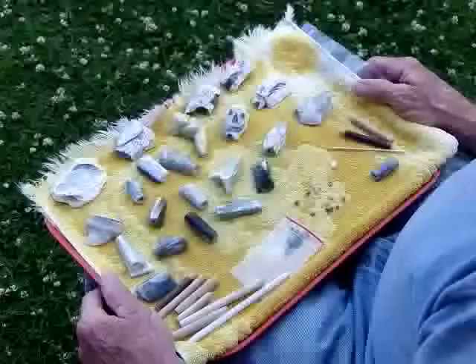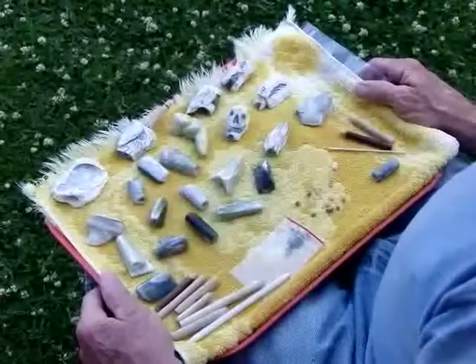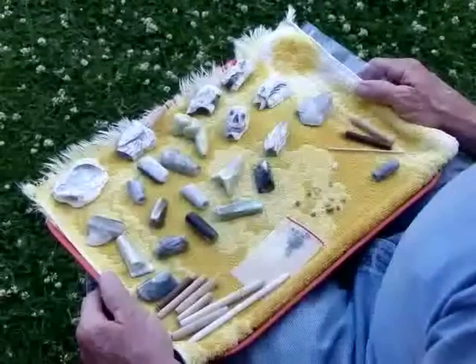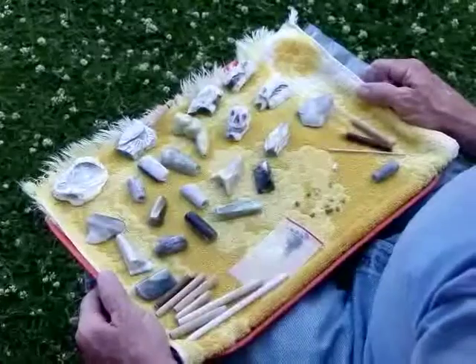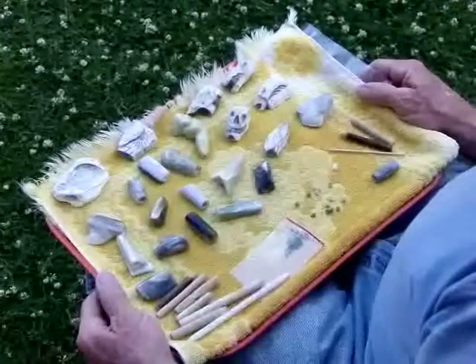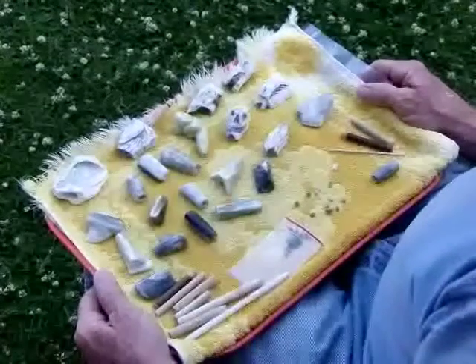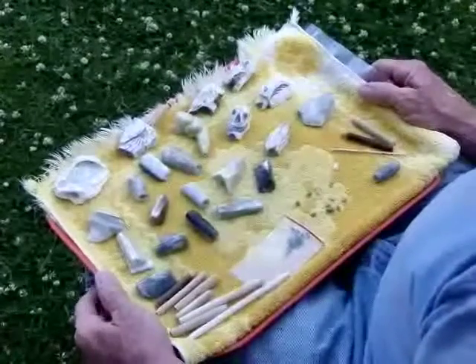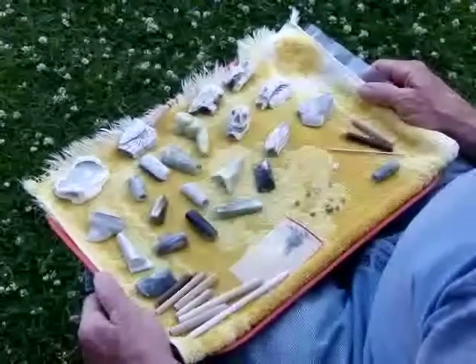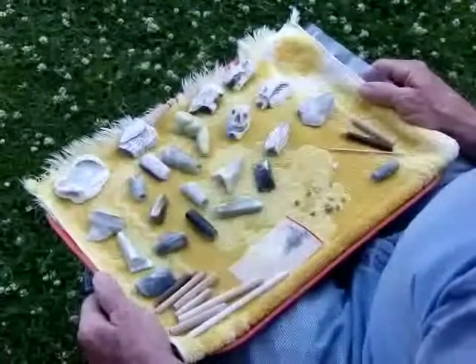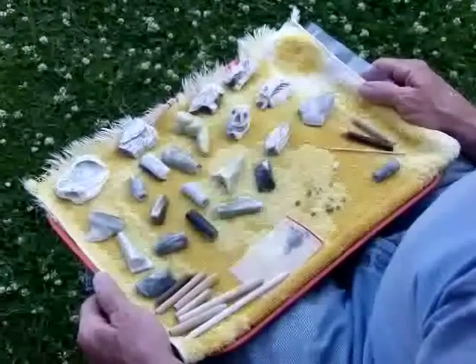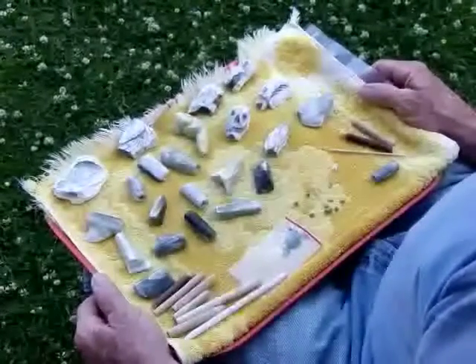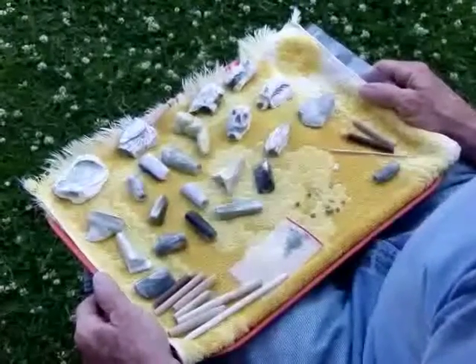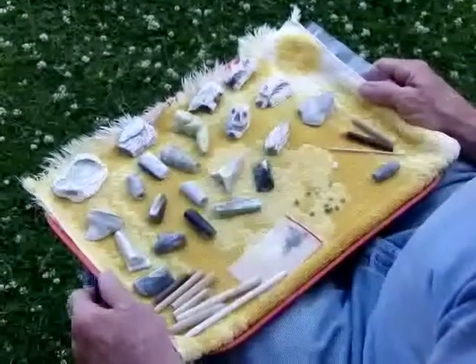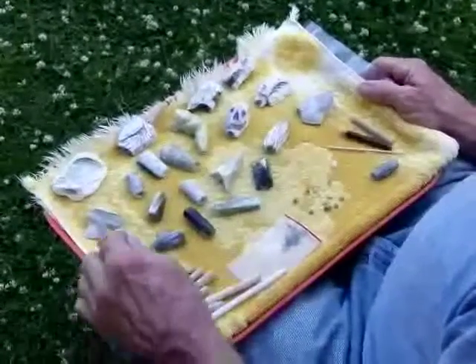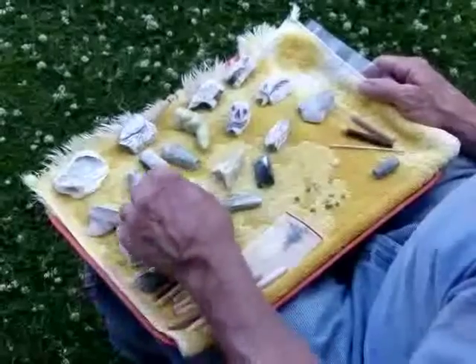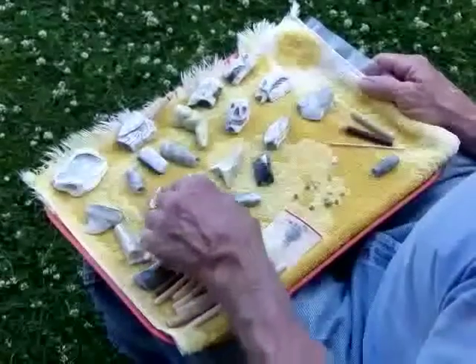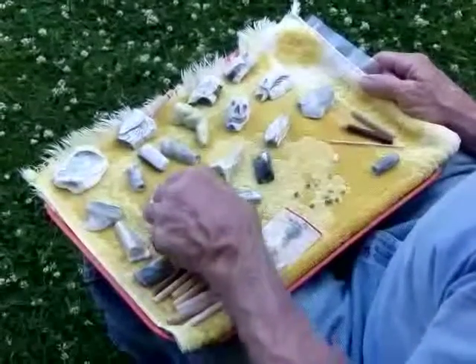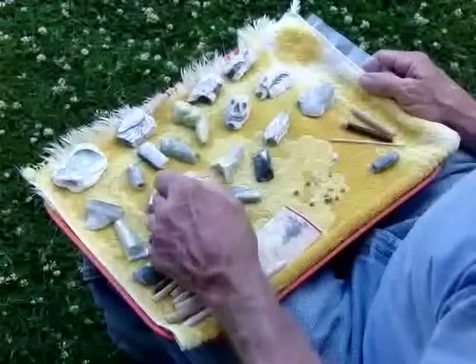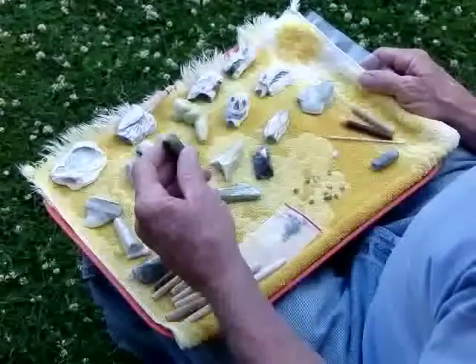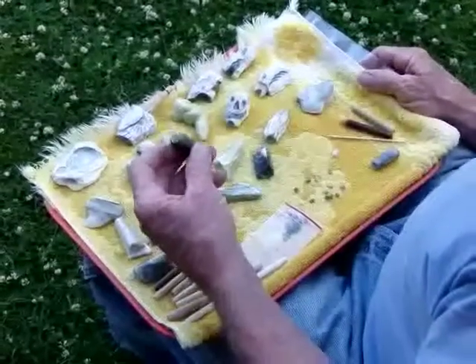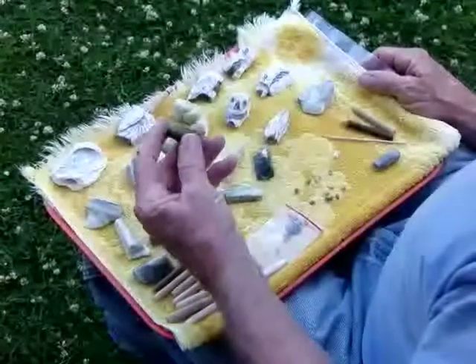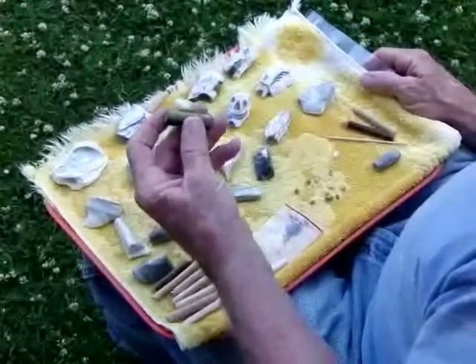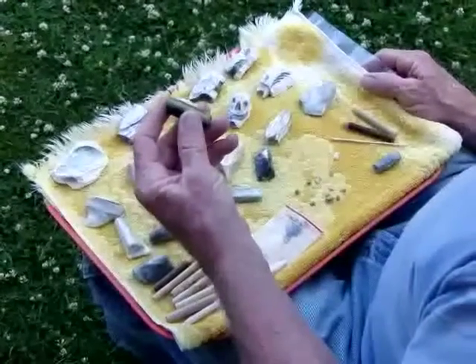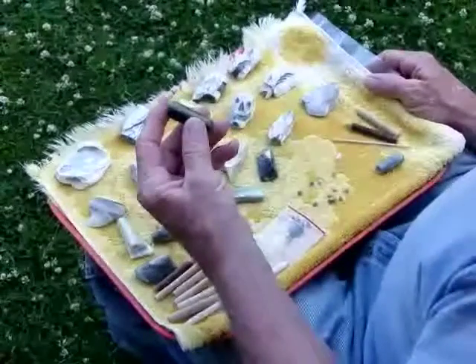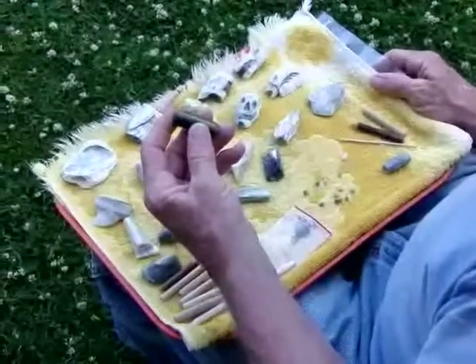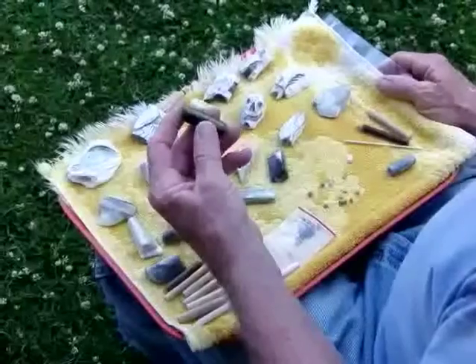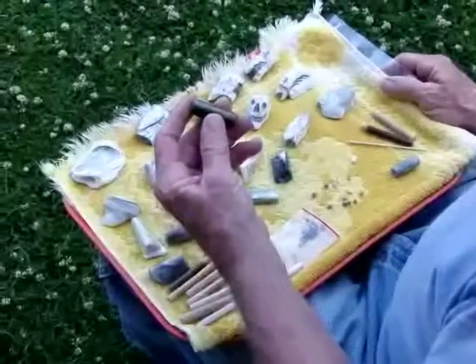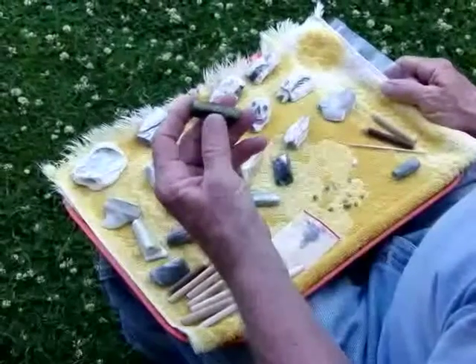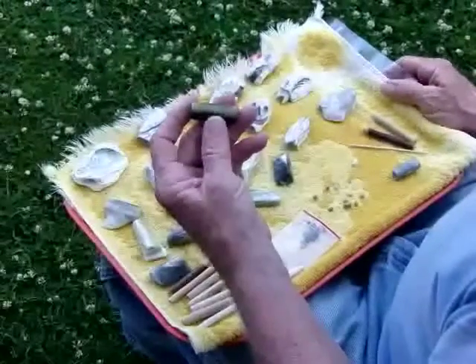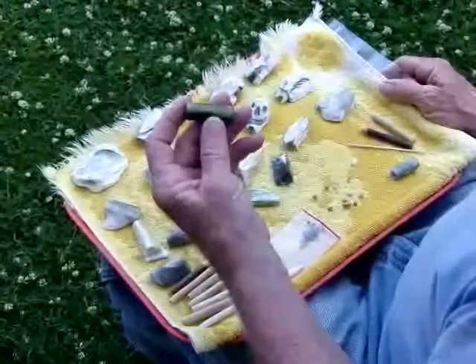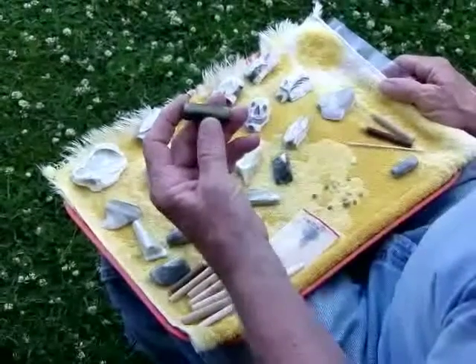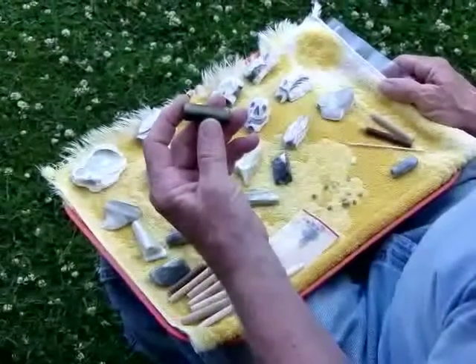Hey all, it's the Beastmaster of Dreamolith here to introduce you to our latest creation, the 3-in-1 Chilet, exclusively from Dreamolith and made from the all-natural healing stone drachosite.